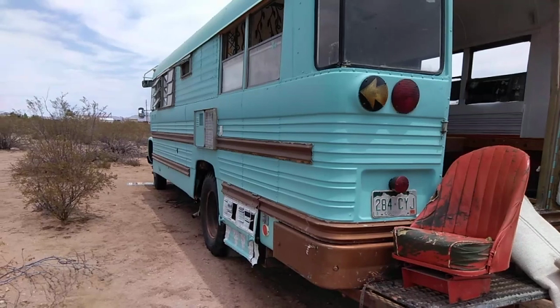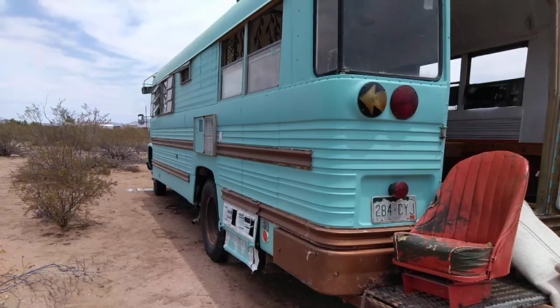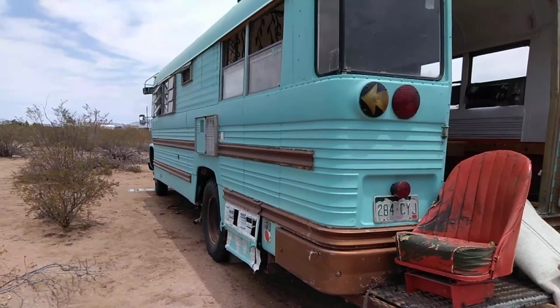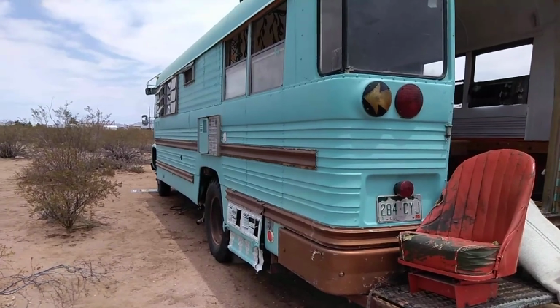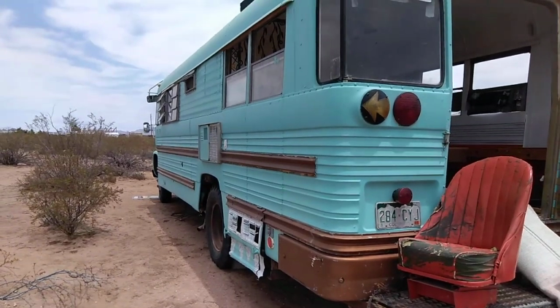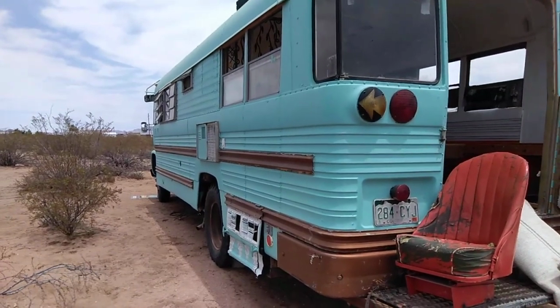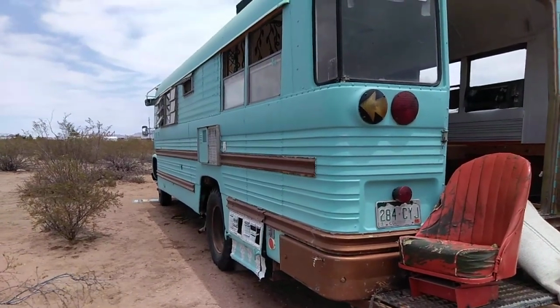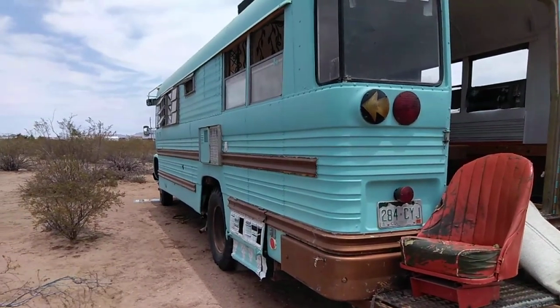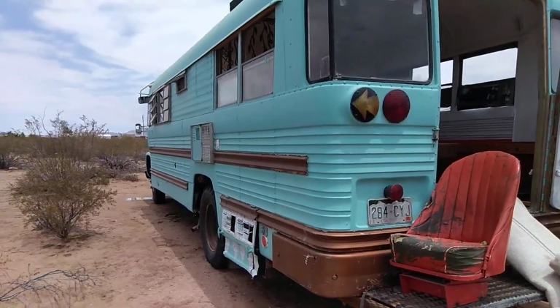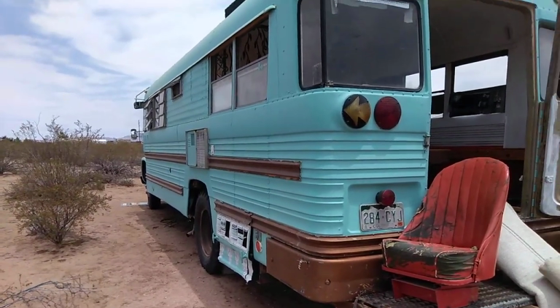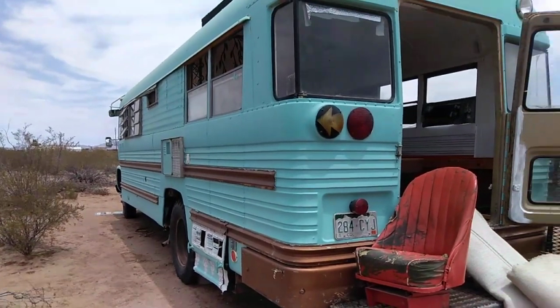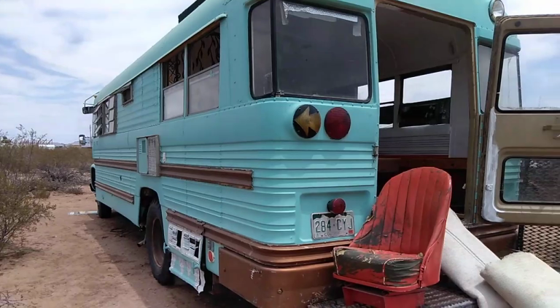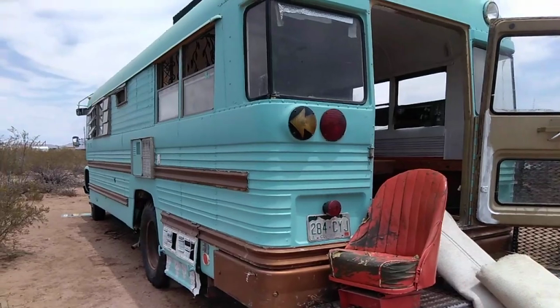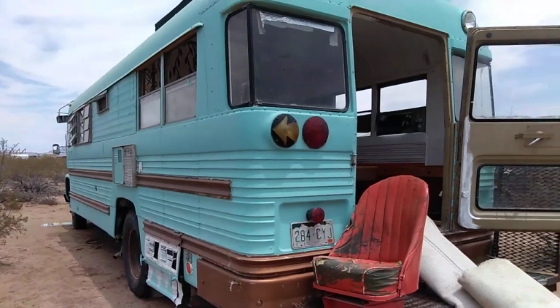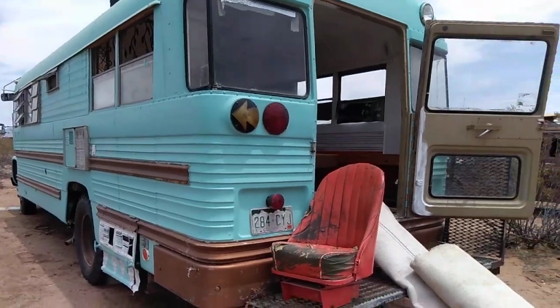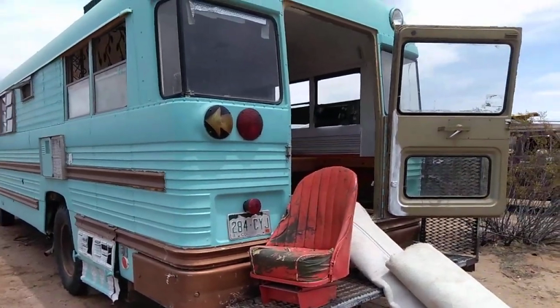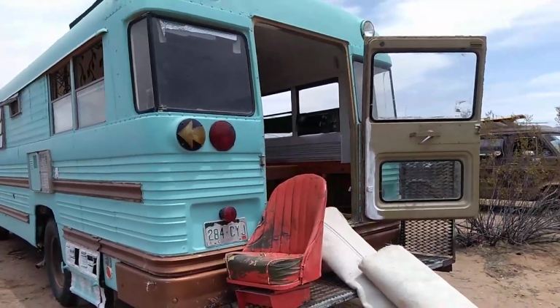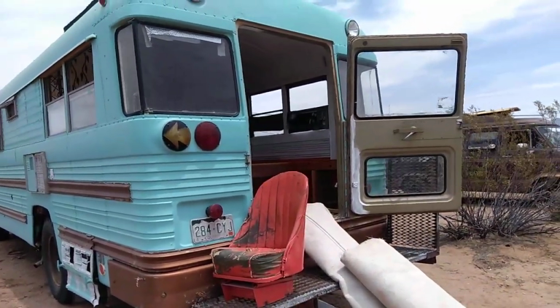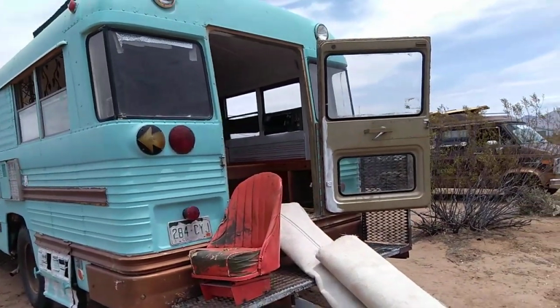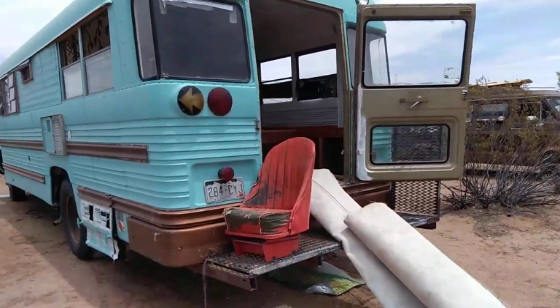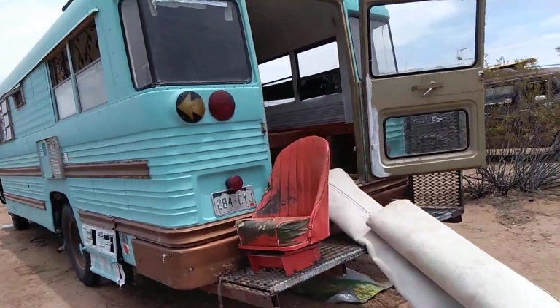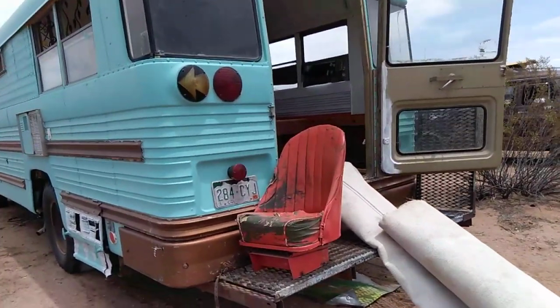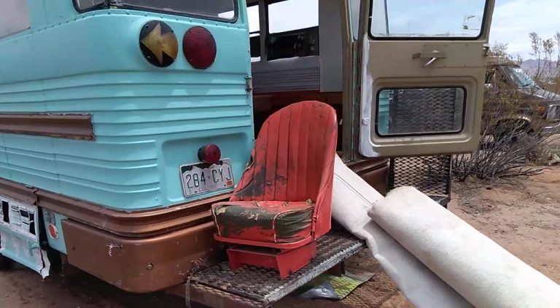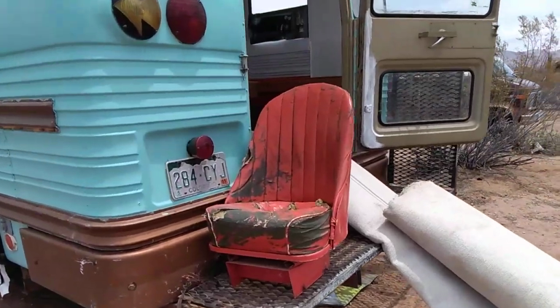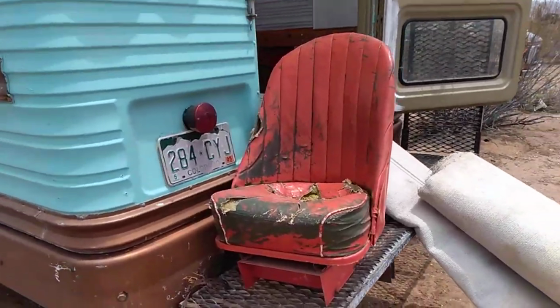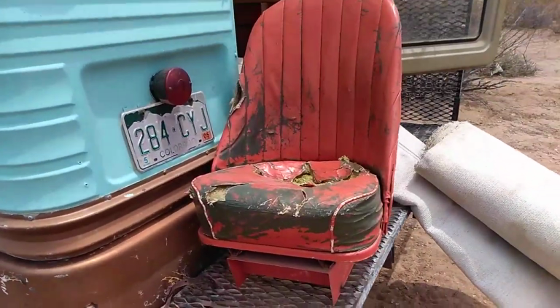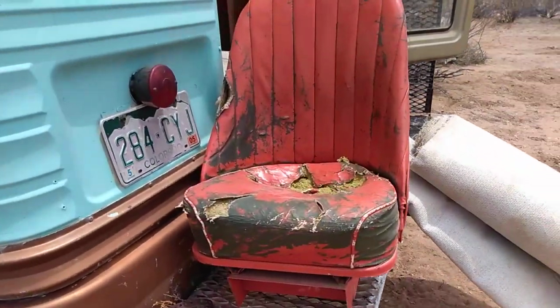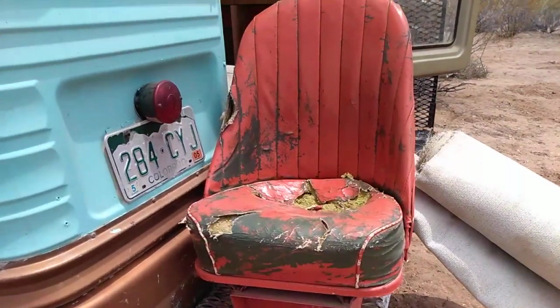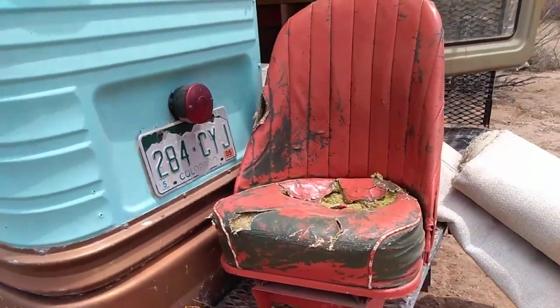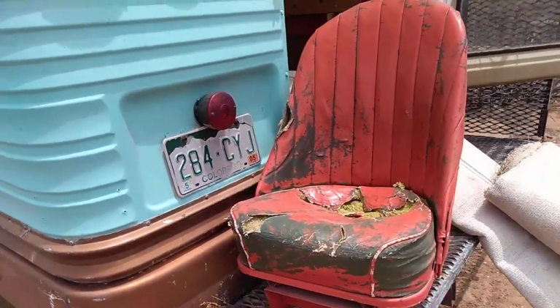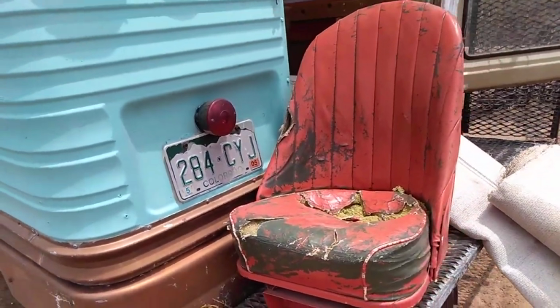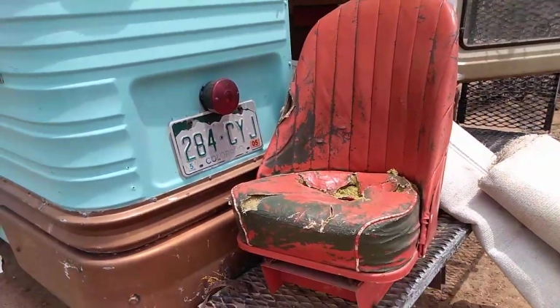Good morning everybody. I hope you're having a great day because I sure as hell am. I wanted to give everybody an update on the school bus here. This is the original driver's seat — check that cool thing out.